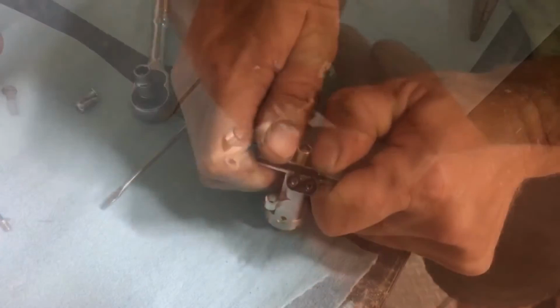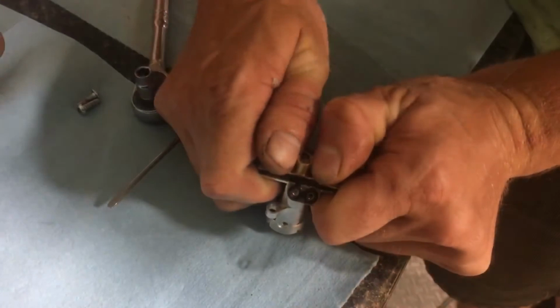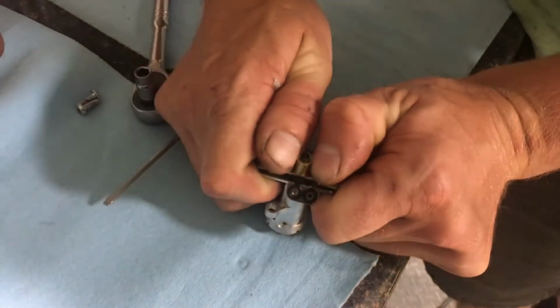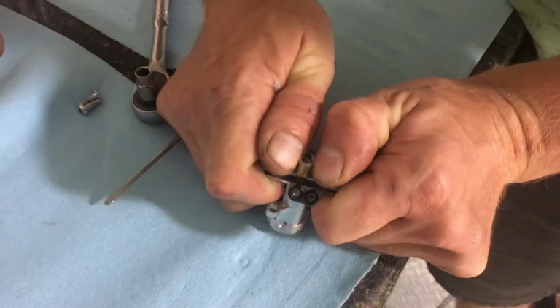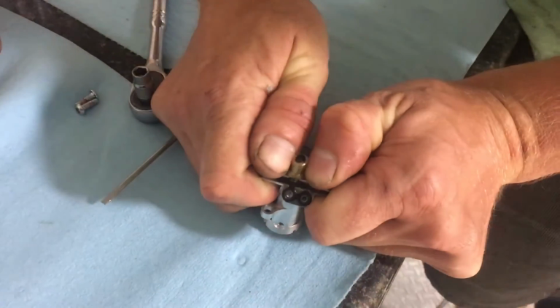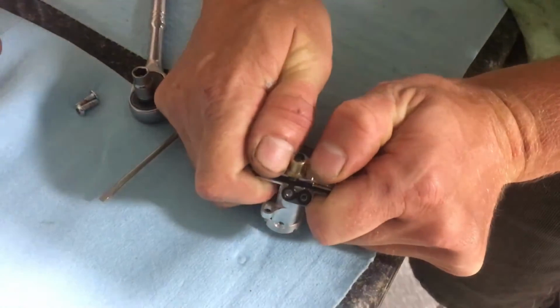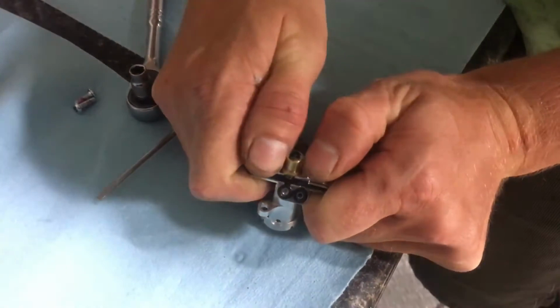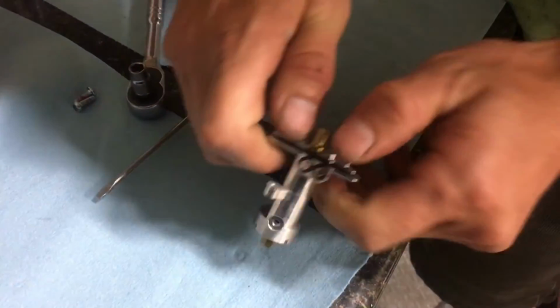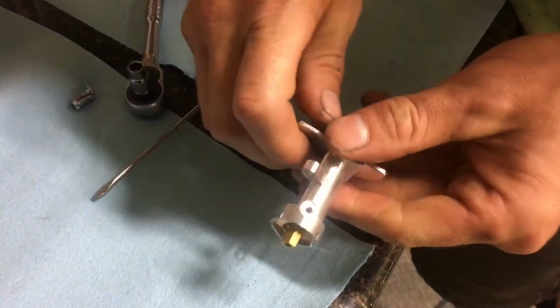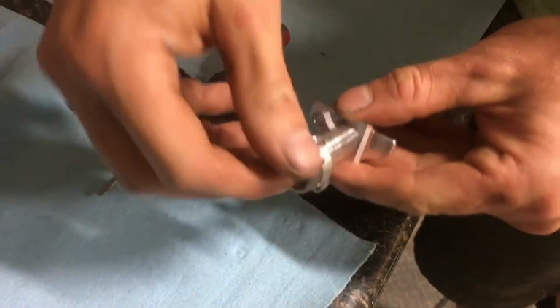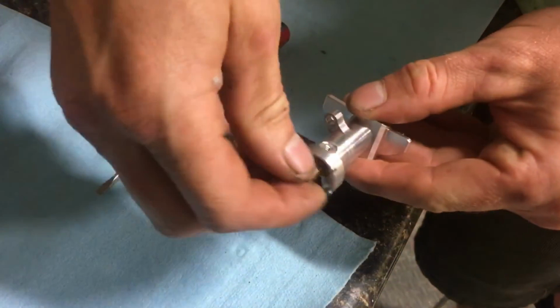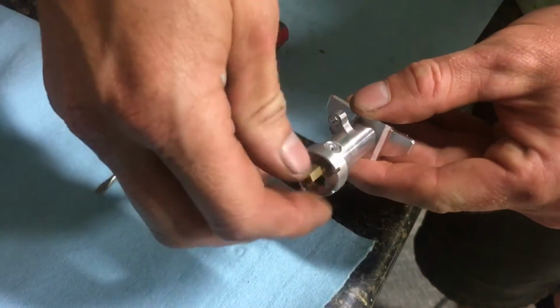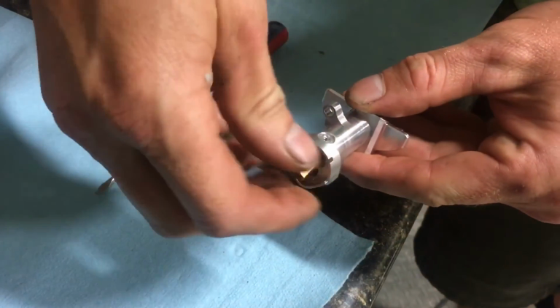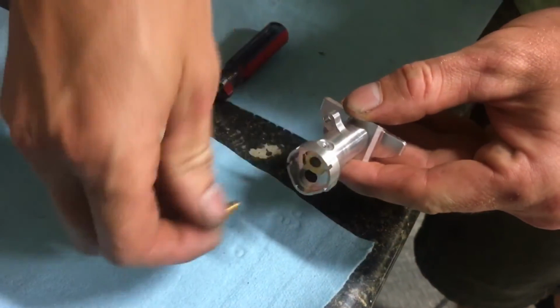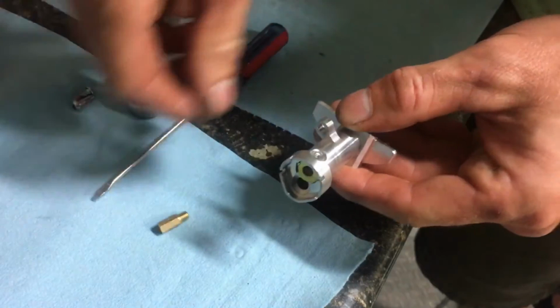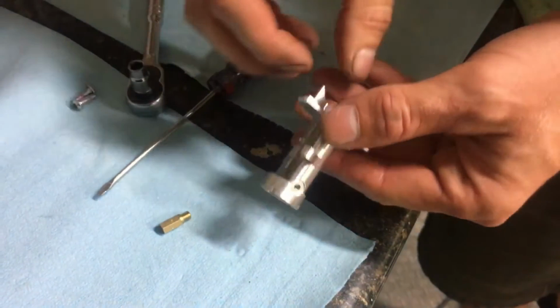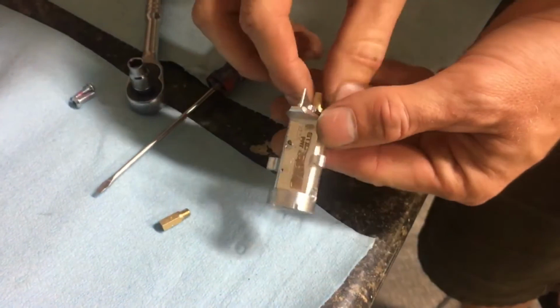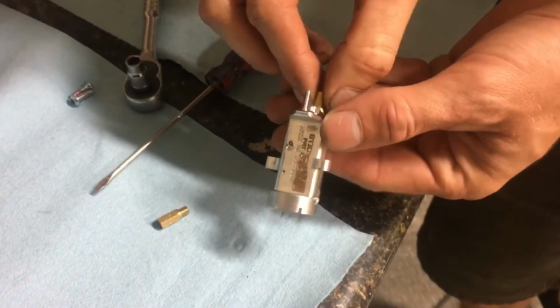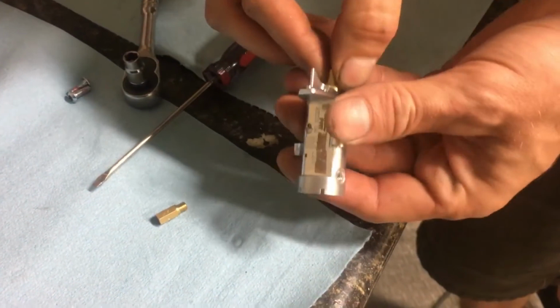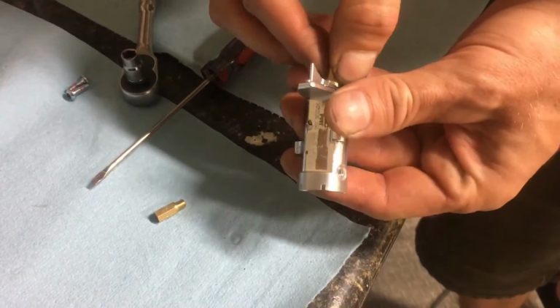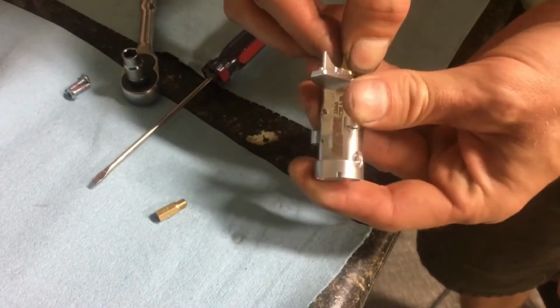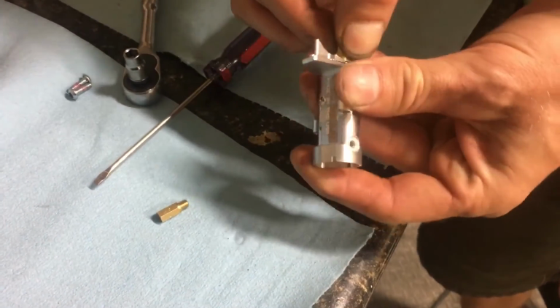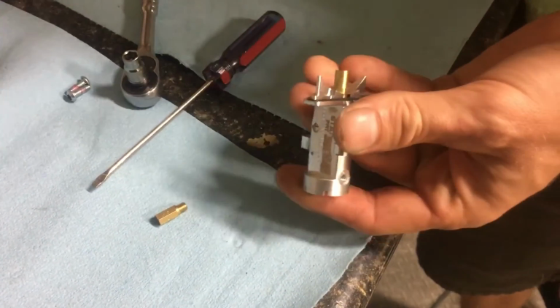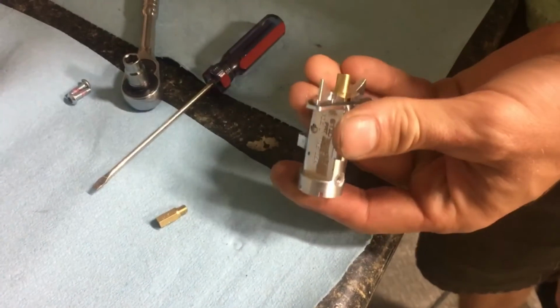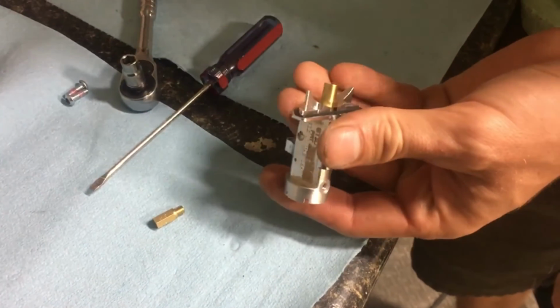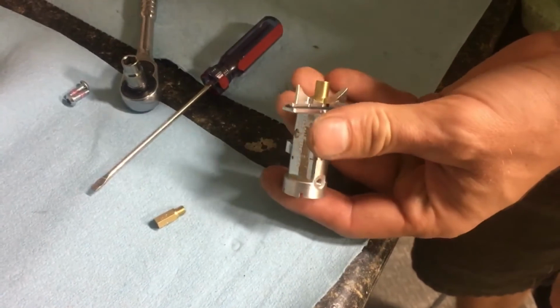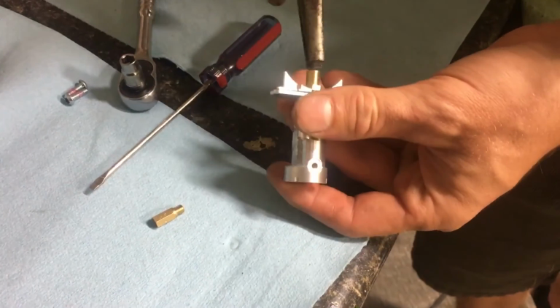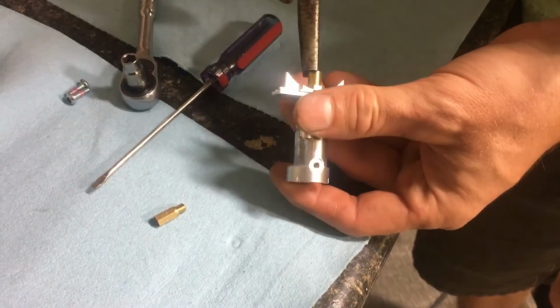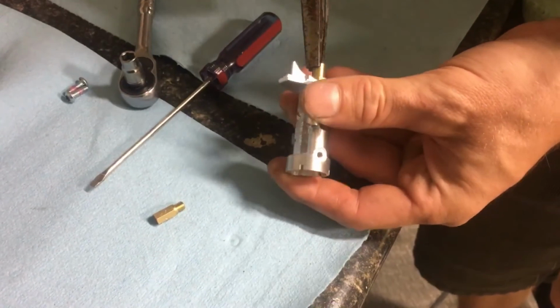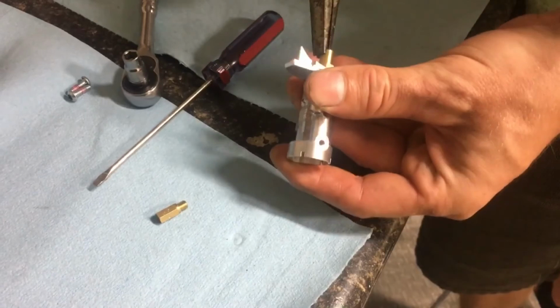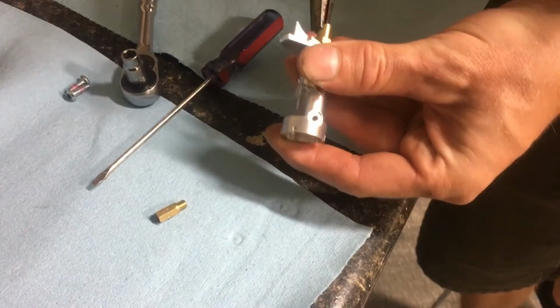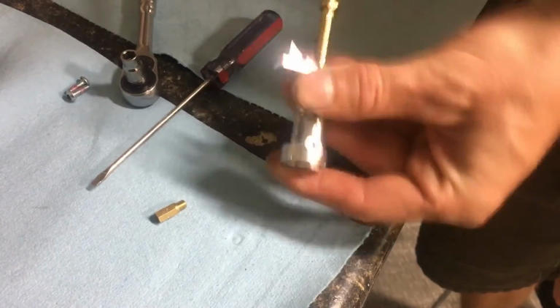Then push very firmly on the metering assembly. This will unseat the tube. Remove the main jet and pull the block metering nozzle all the way out. This may require some pliers.